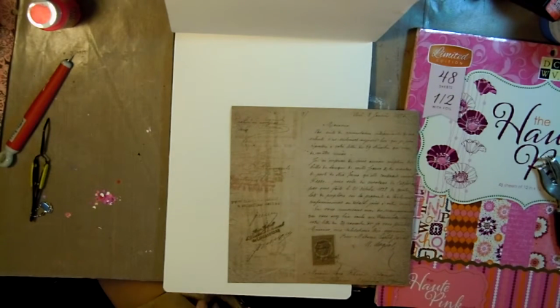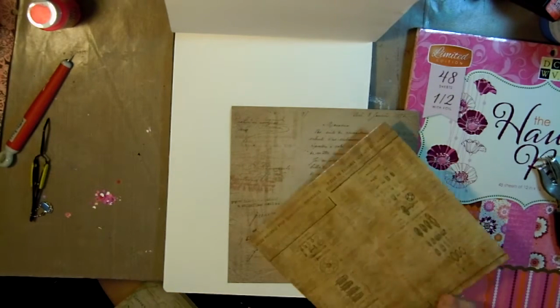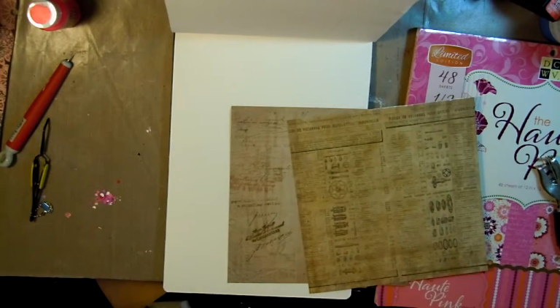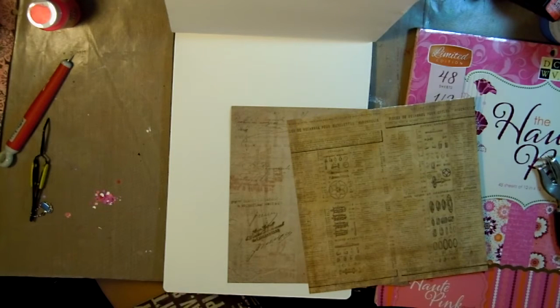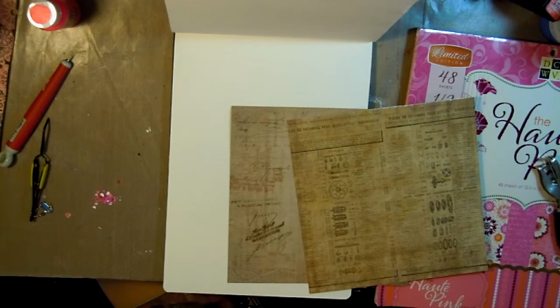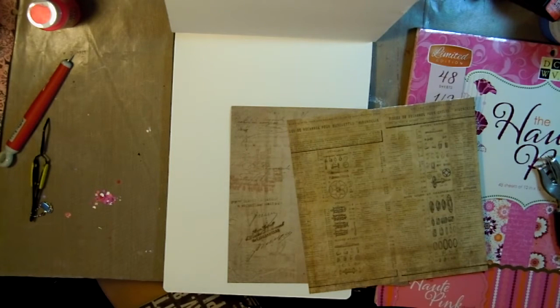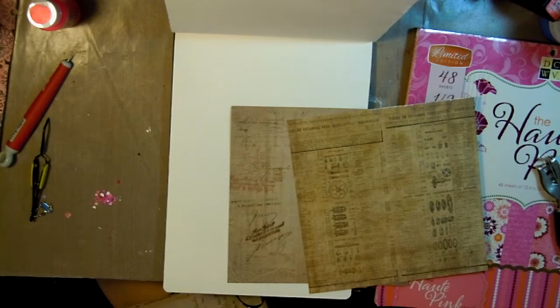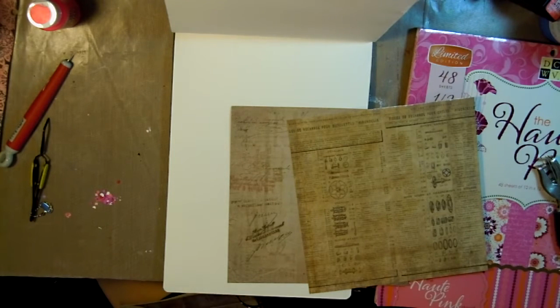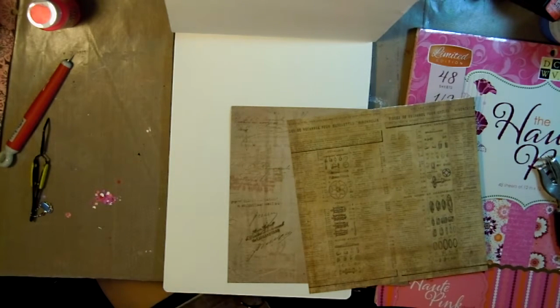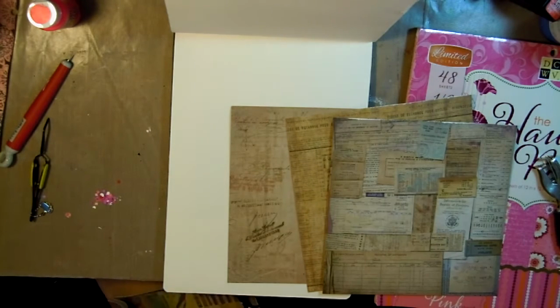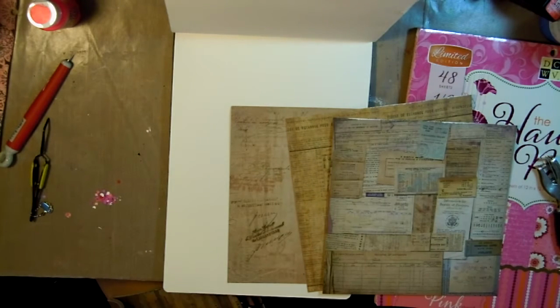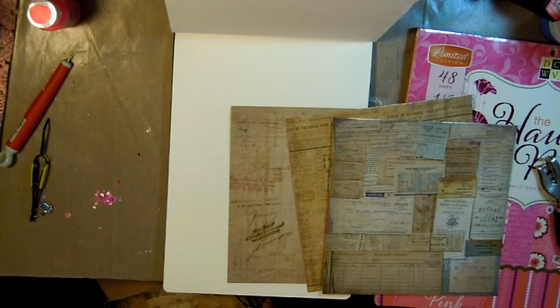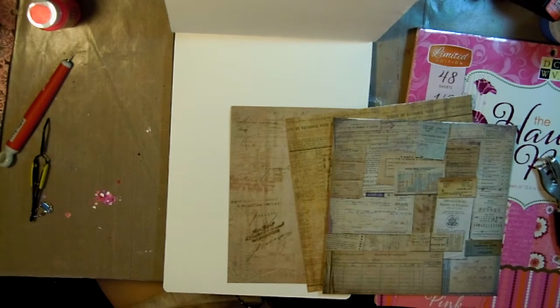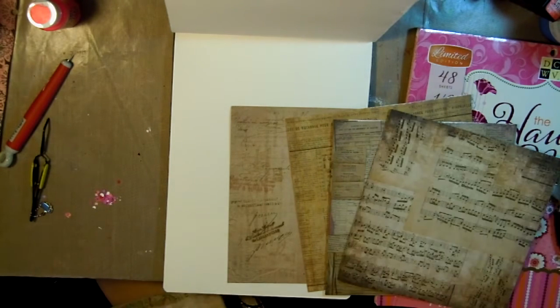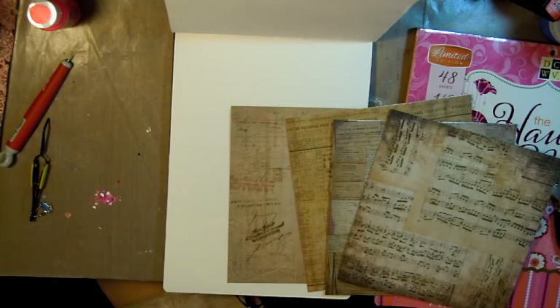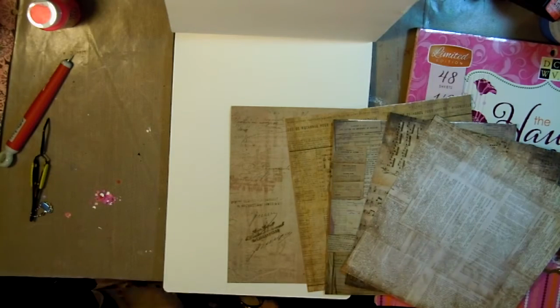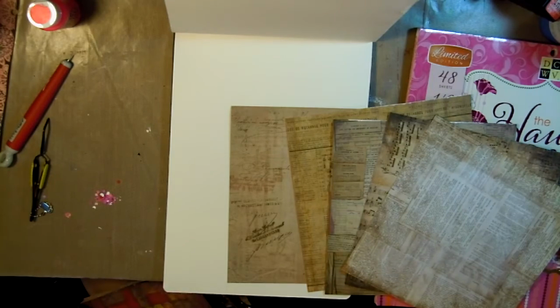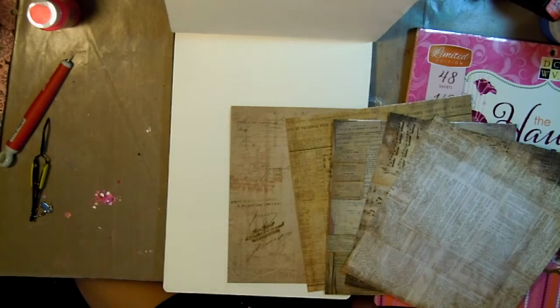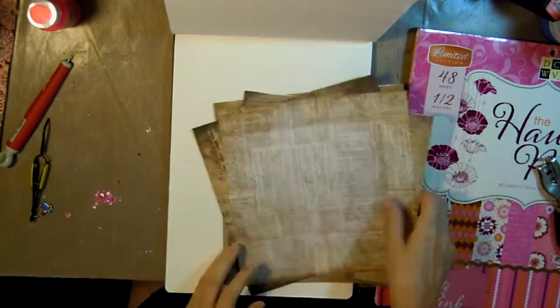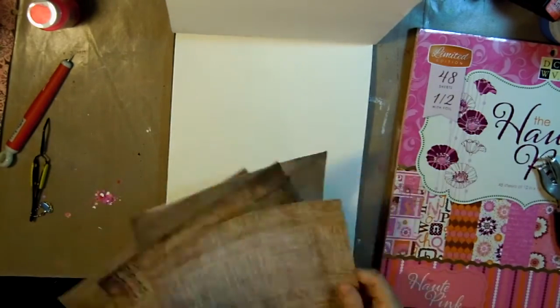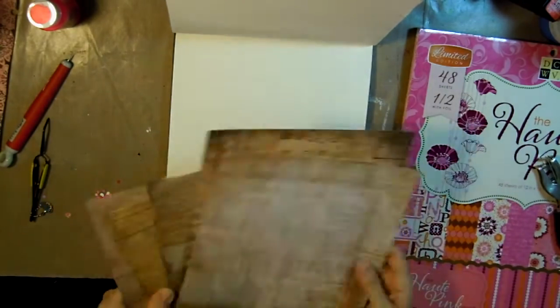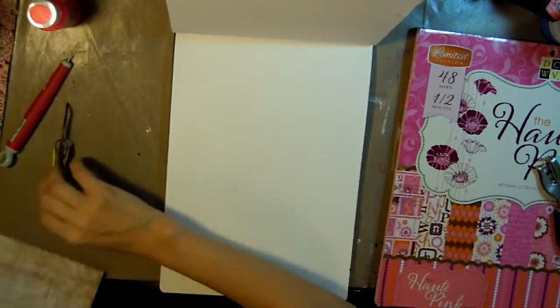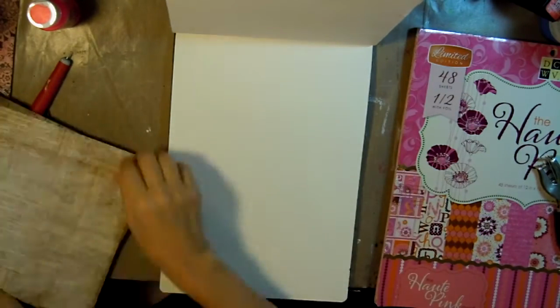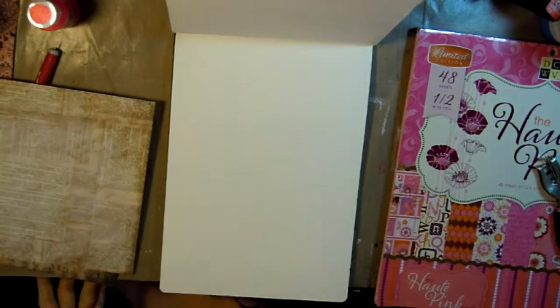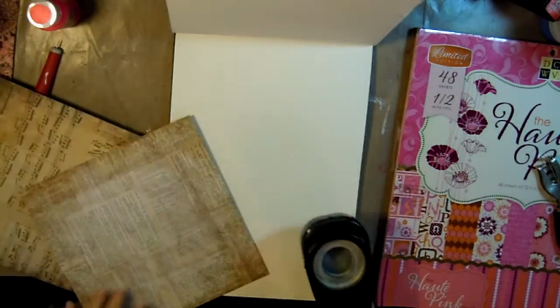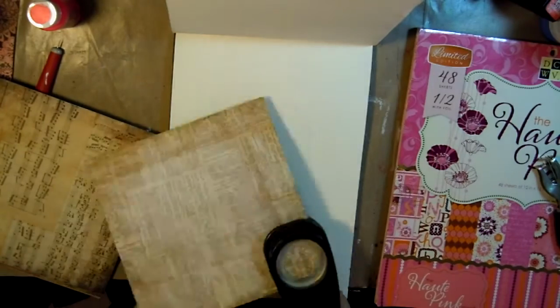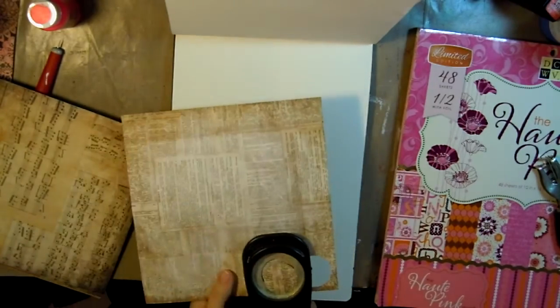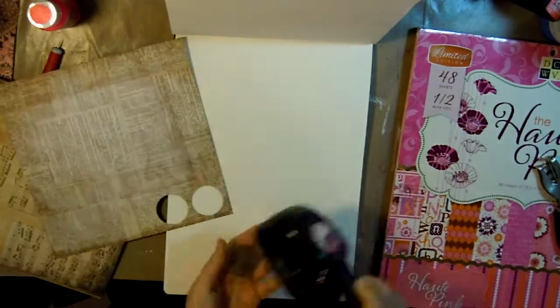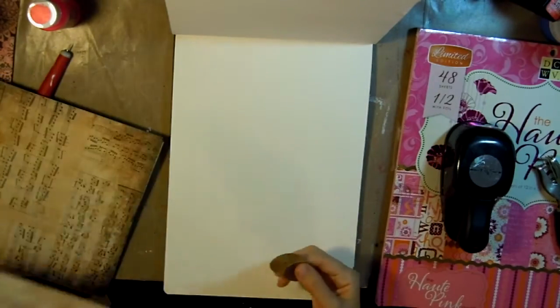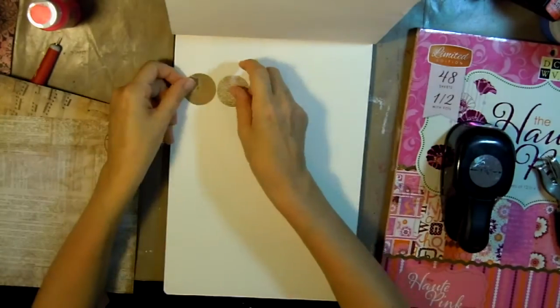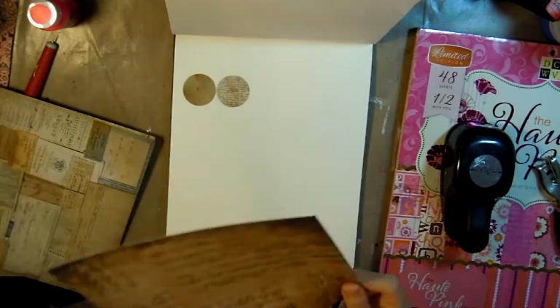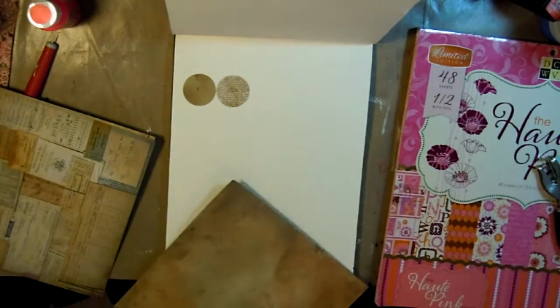Here I am just going through some paper stacks that I'll be using for this project and picking out some that I think have some good flesh tones.